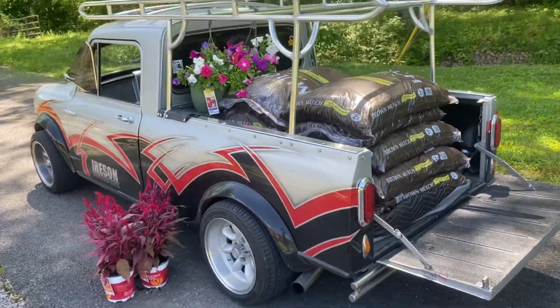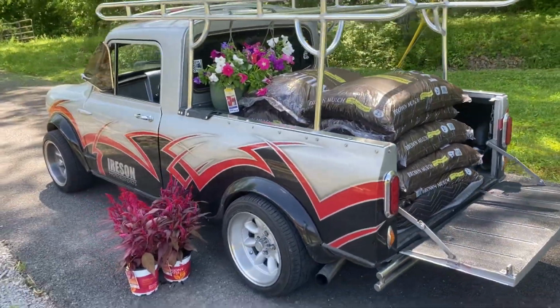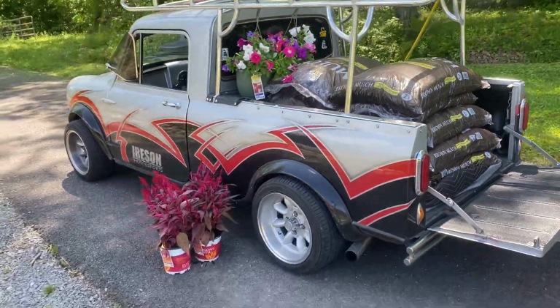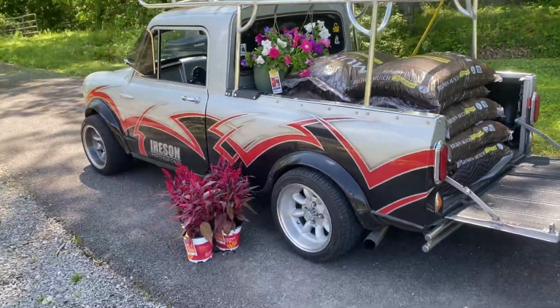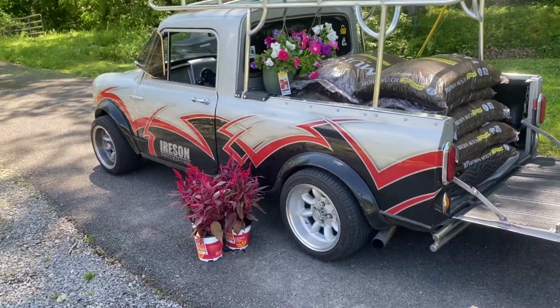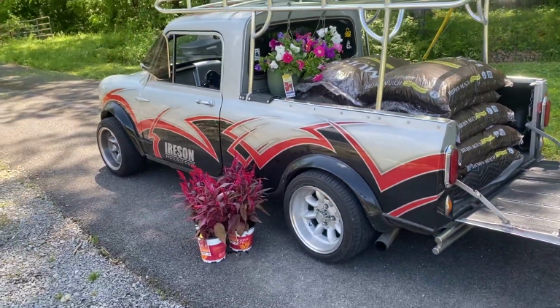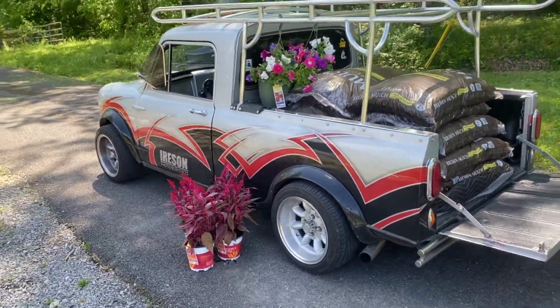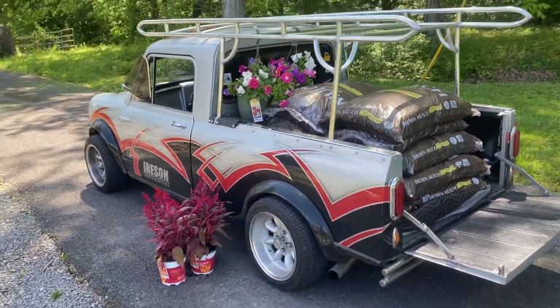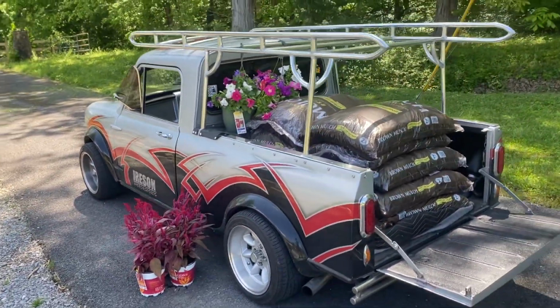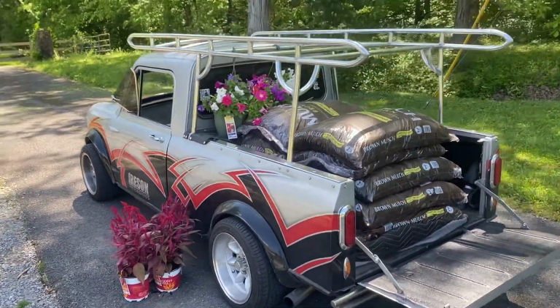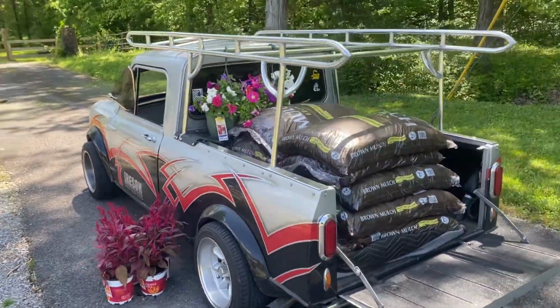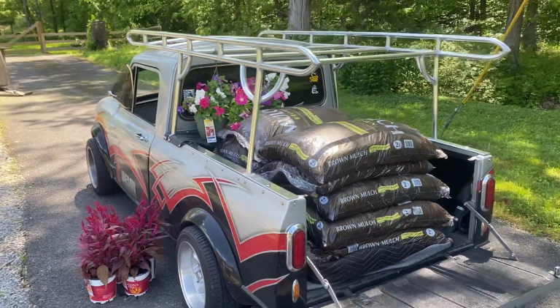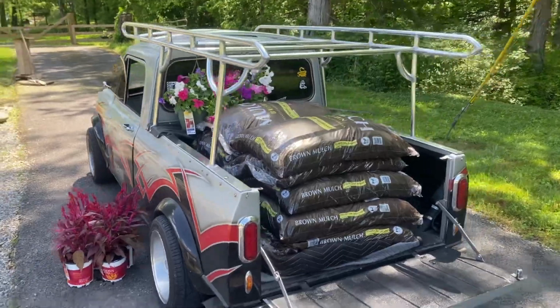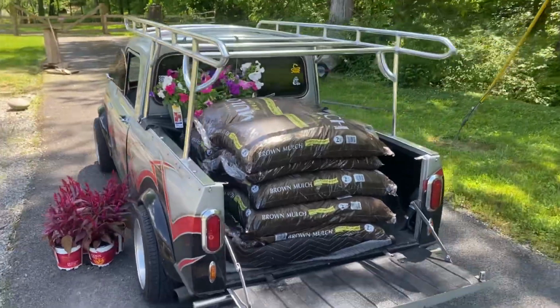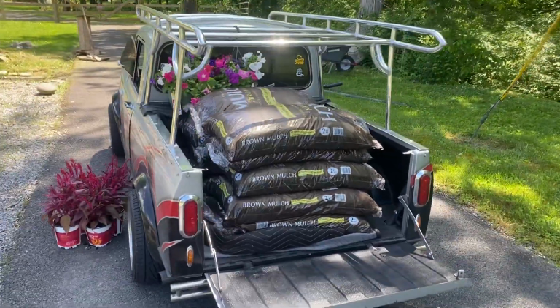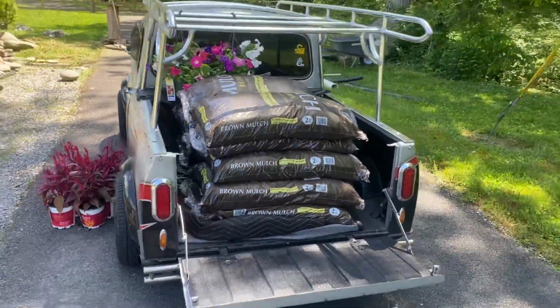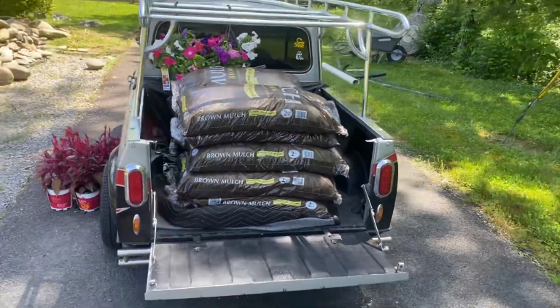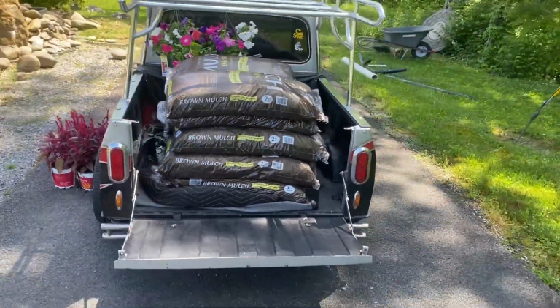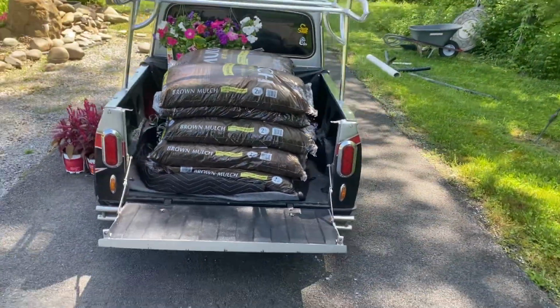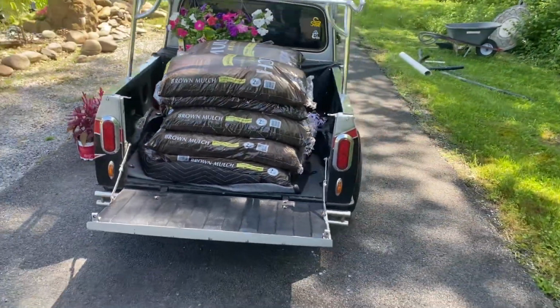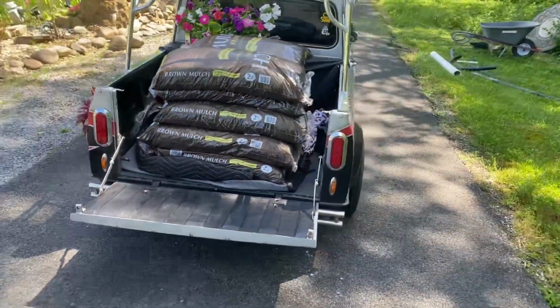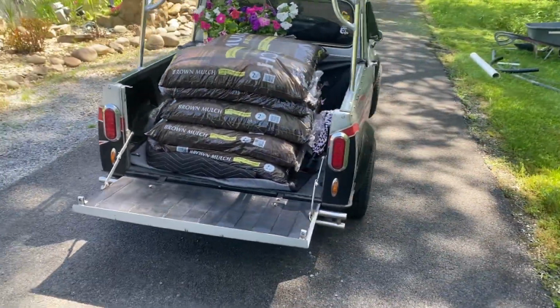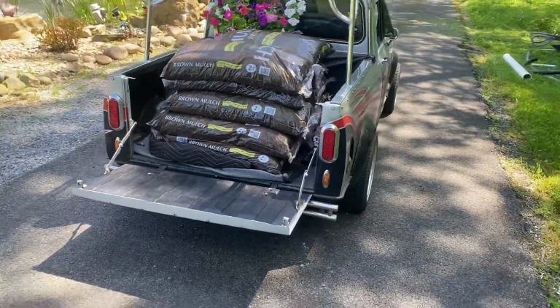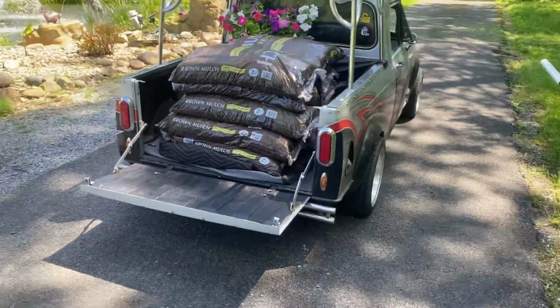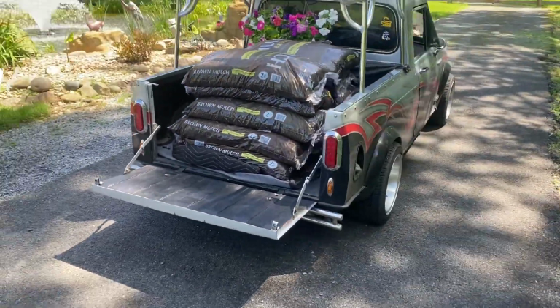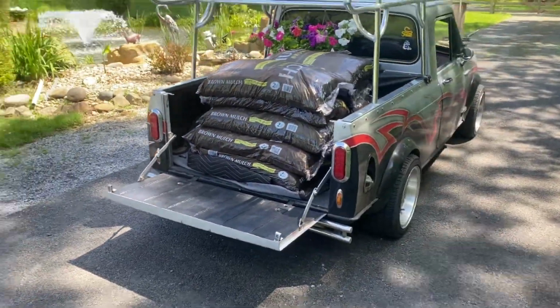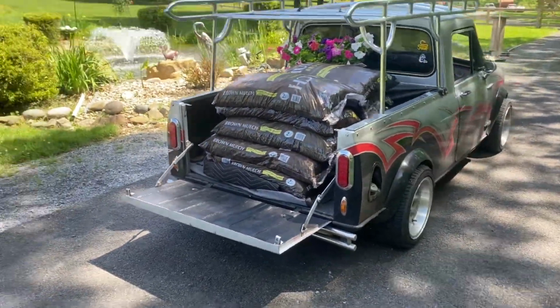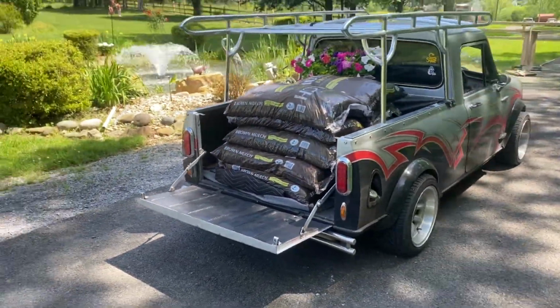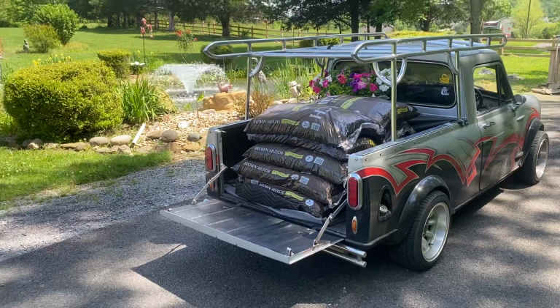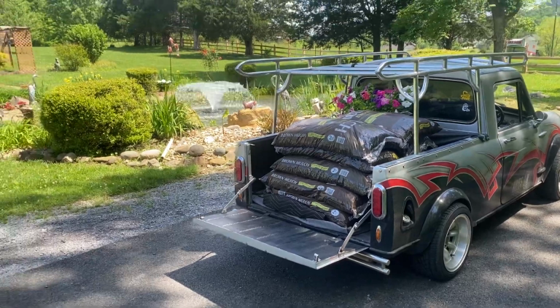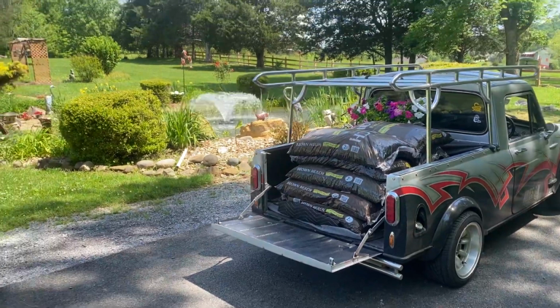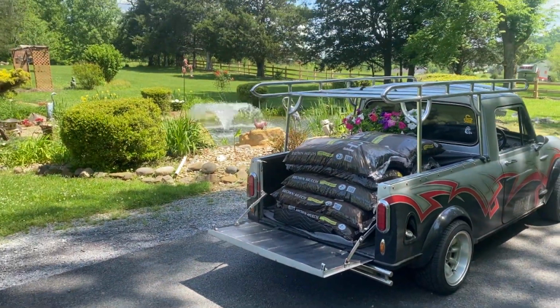Look at that — you can put stuff on the top too. I tow it behind my F350. What a great little vehicle it is.